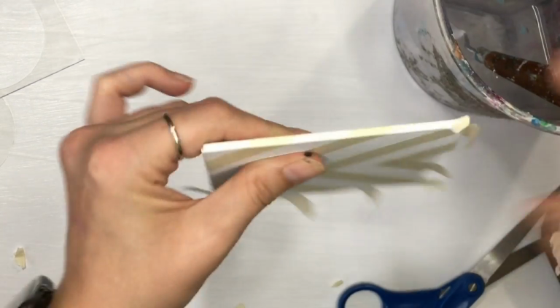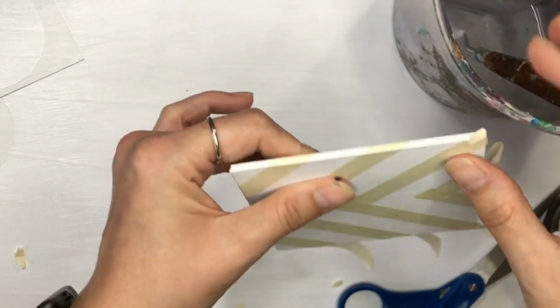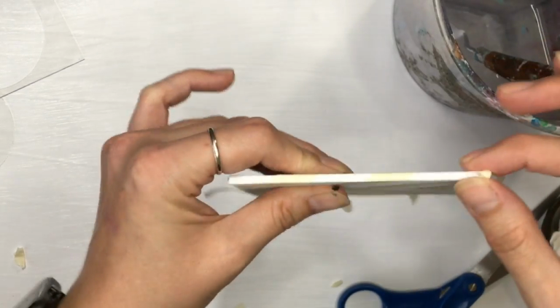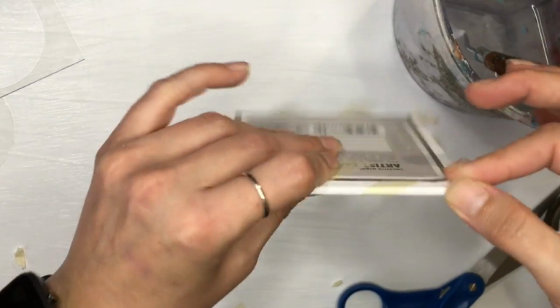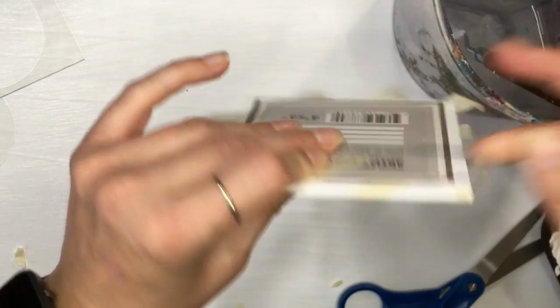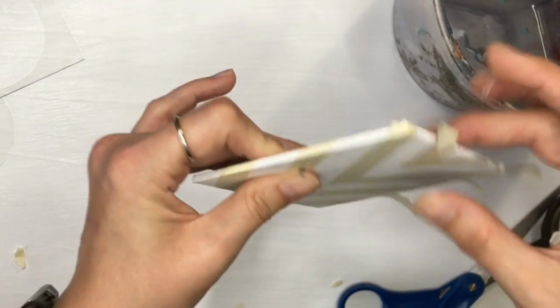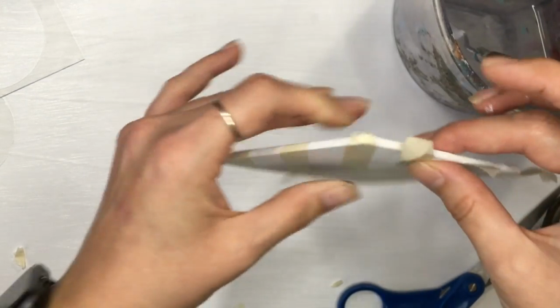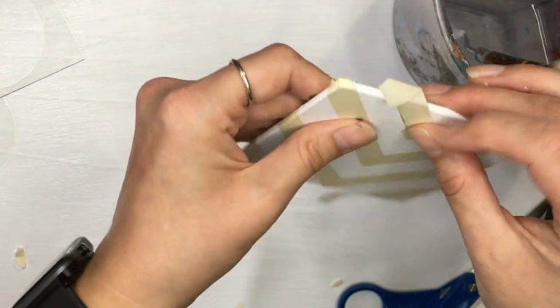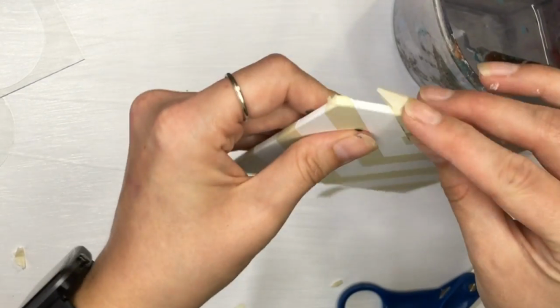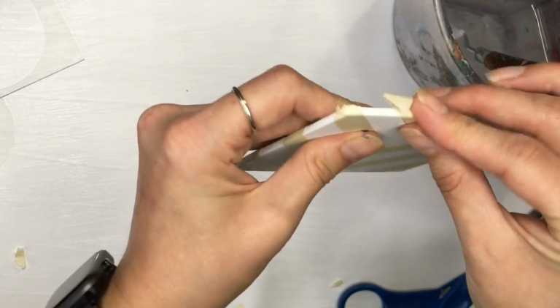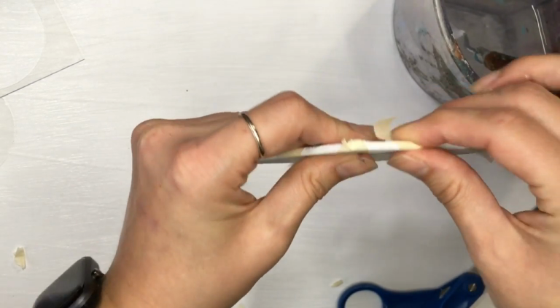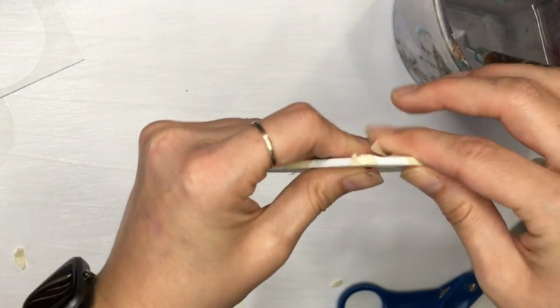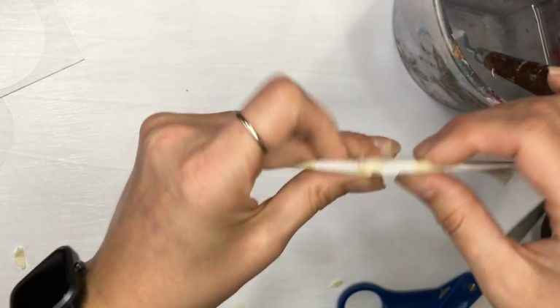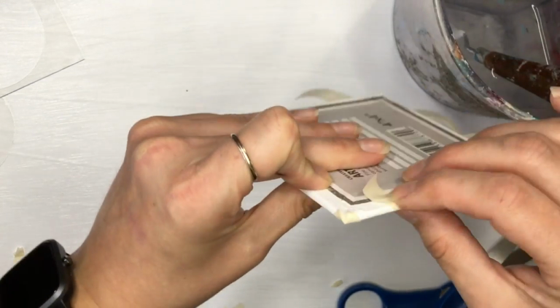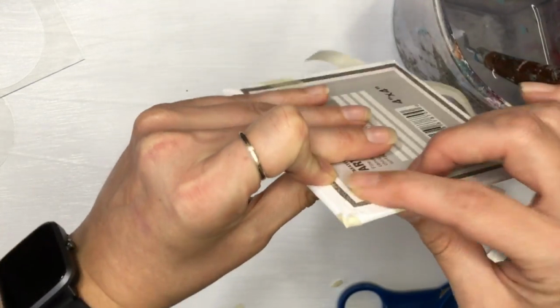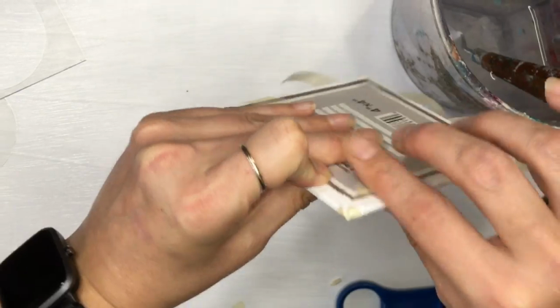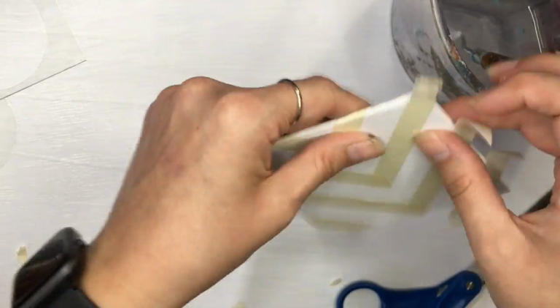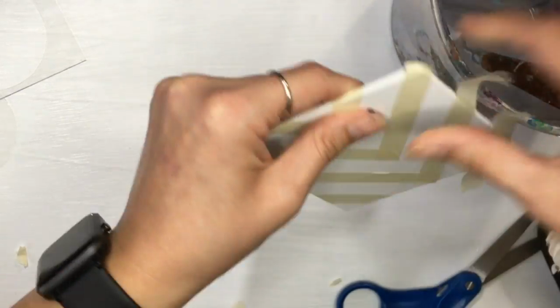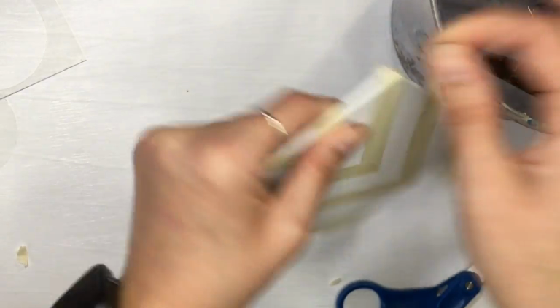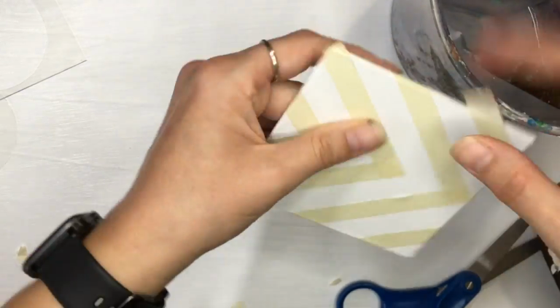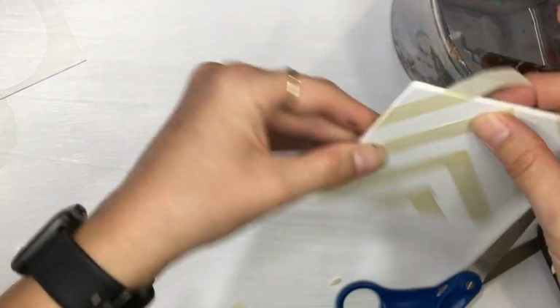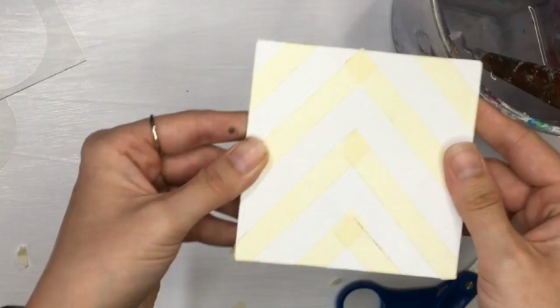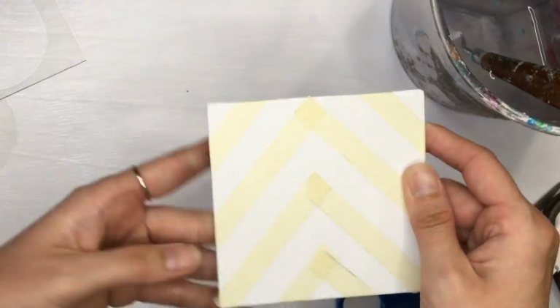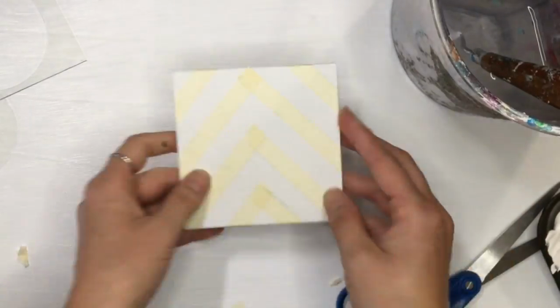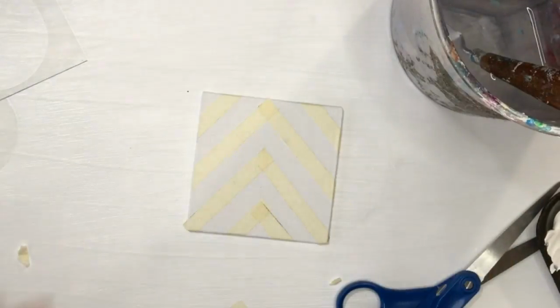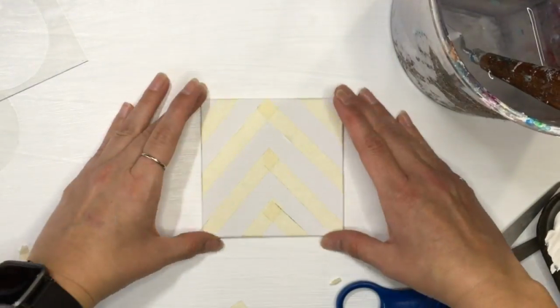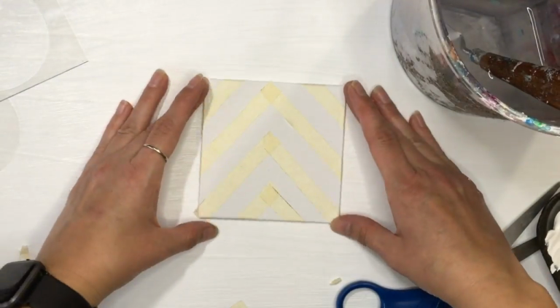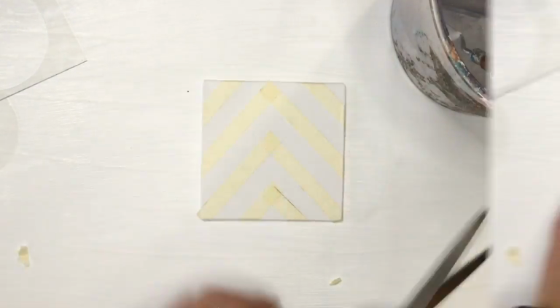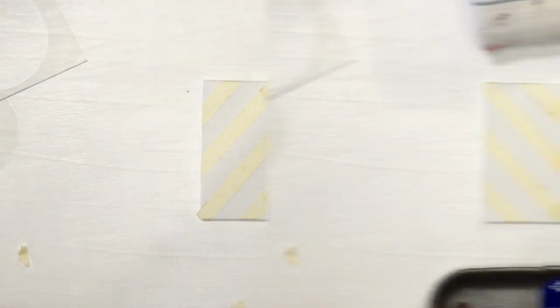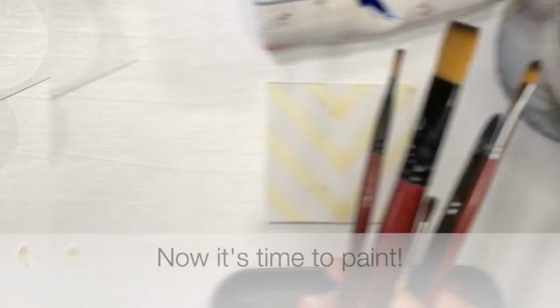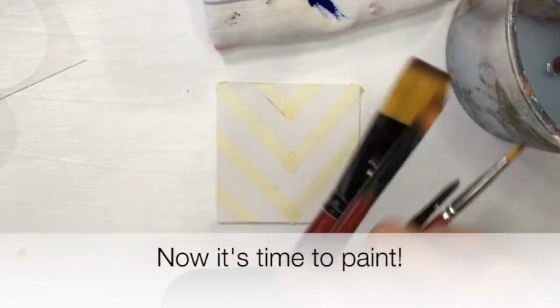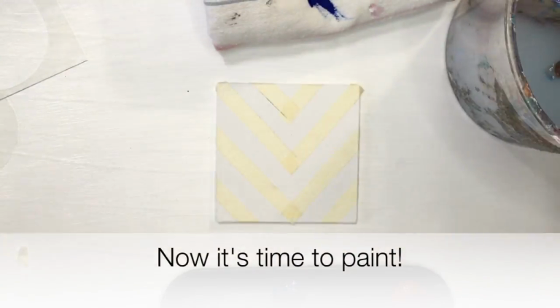So we'd like to get the full surface covered. Now we're ready to paint.